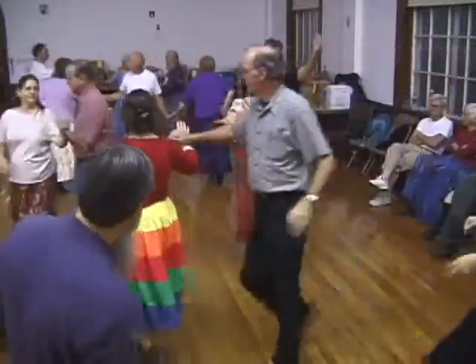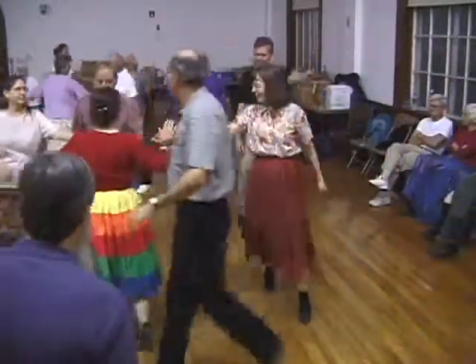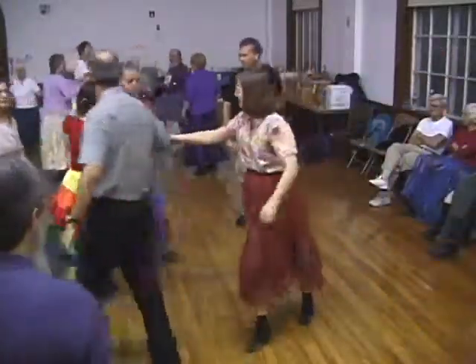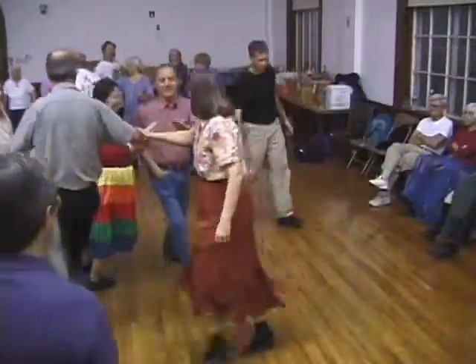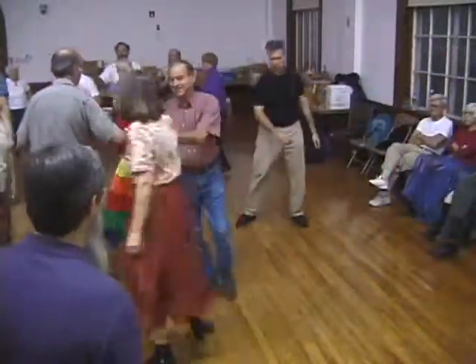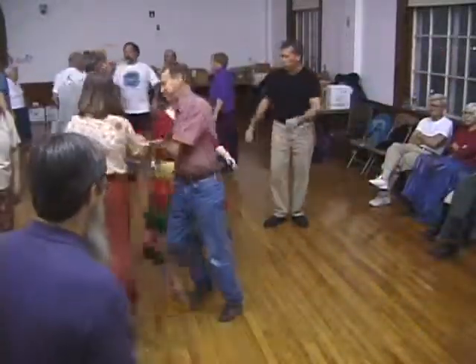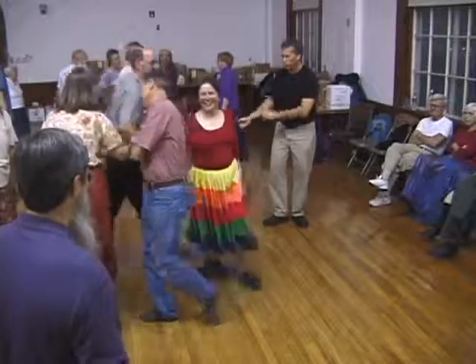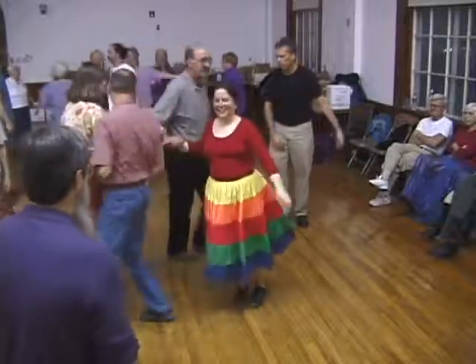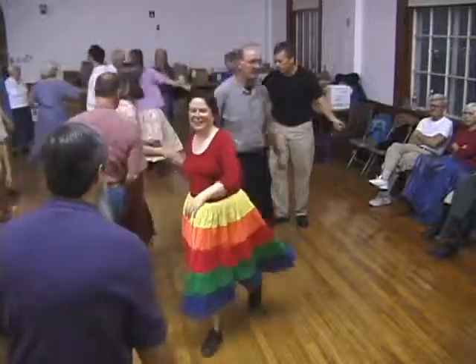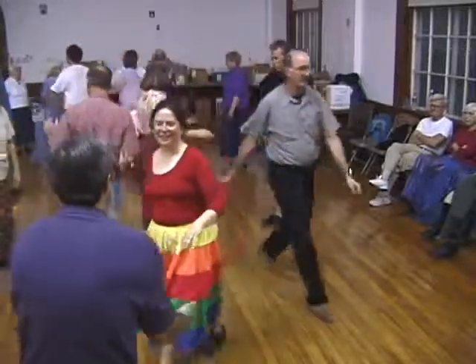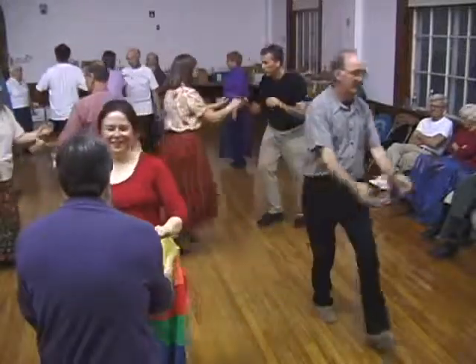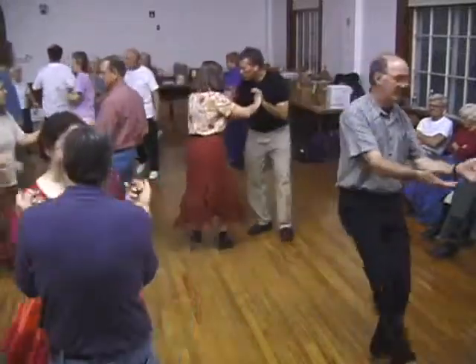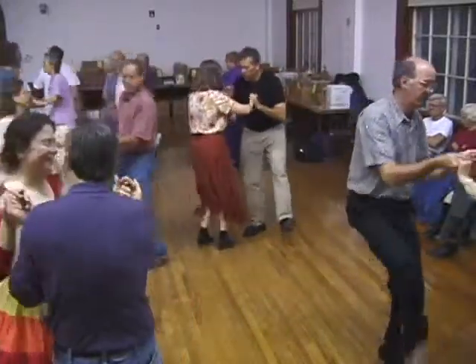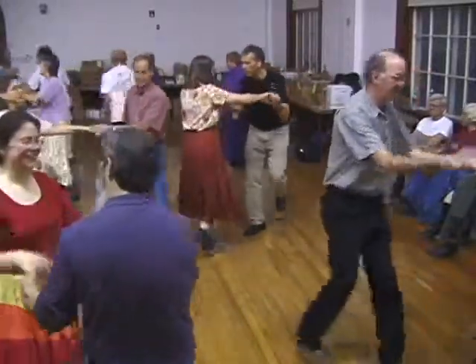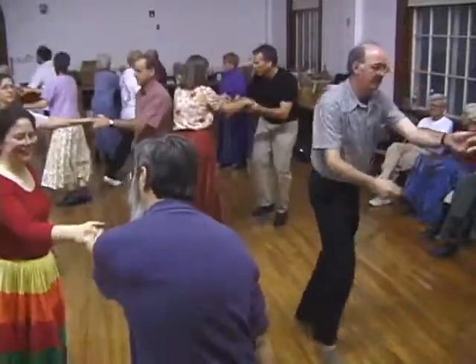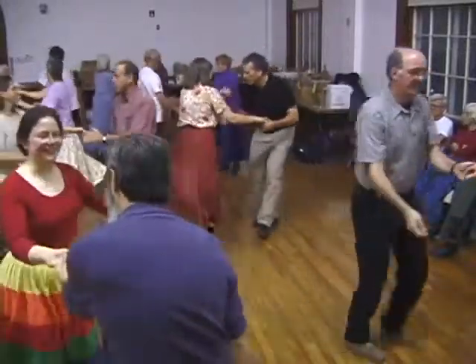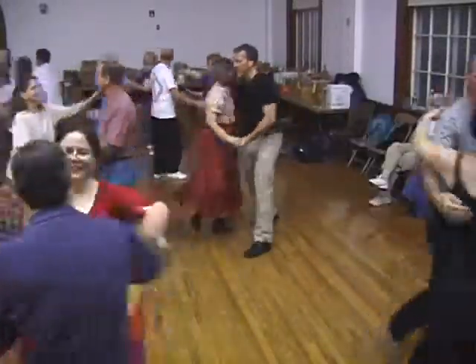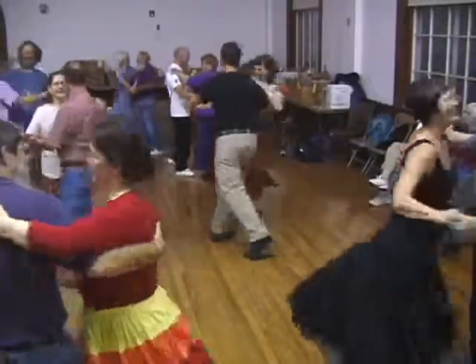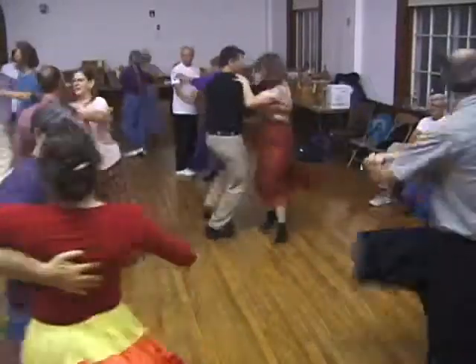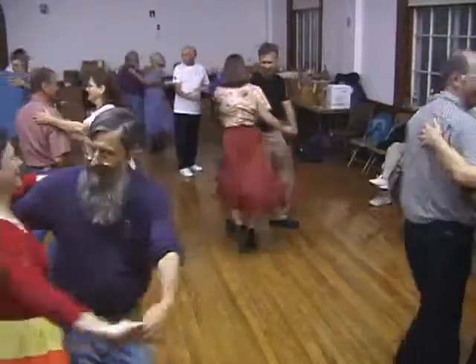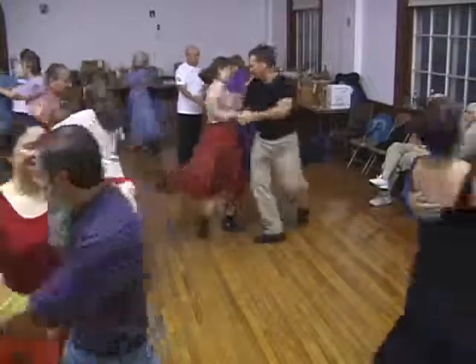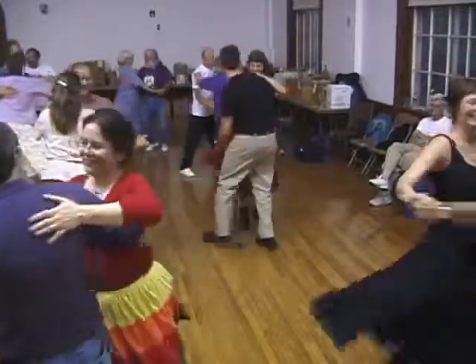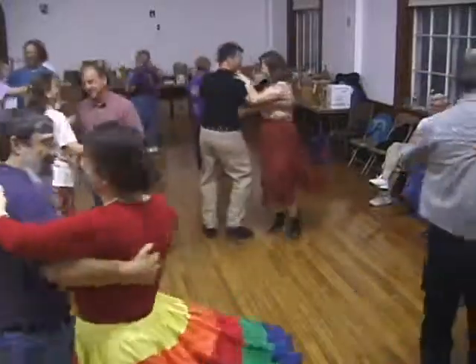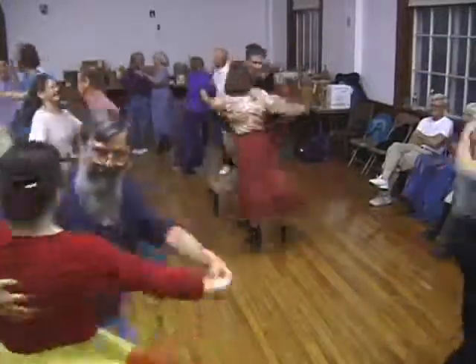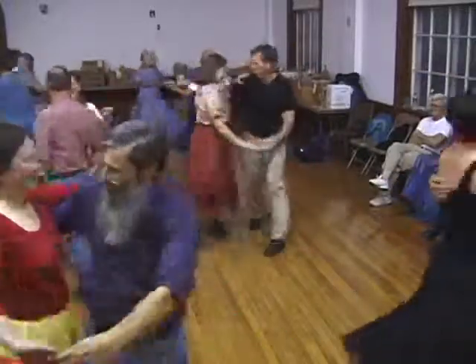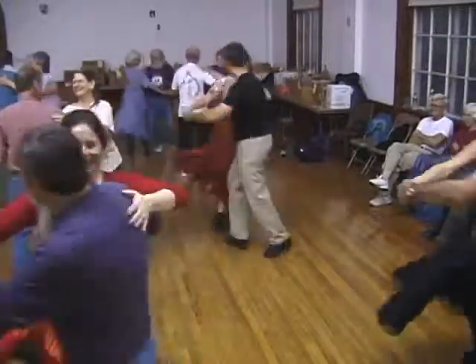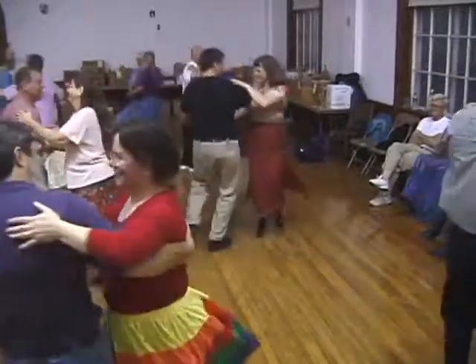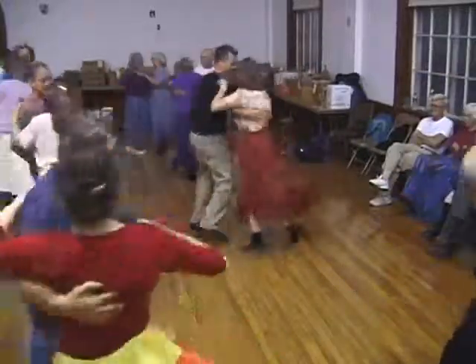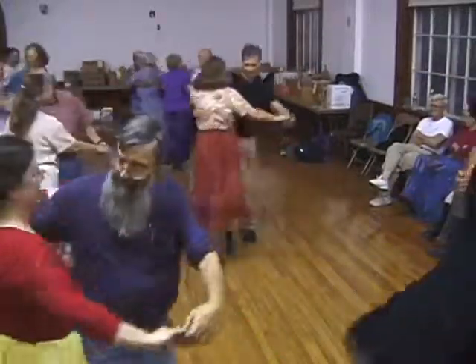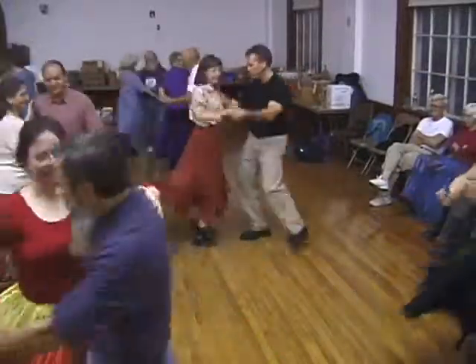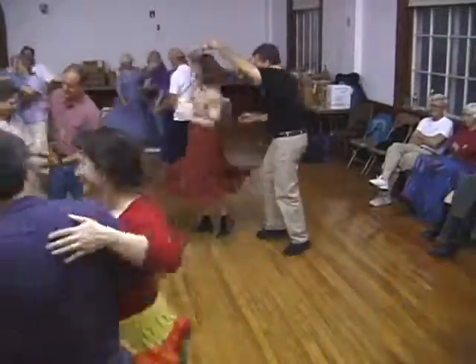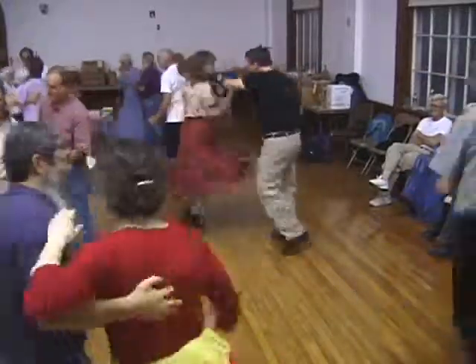Once around, in the middle of the night, find the corner, balance now. And swing — the only one you haven't swung. Promenade and have a little fun.